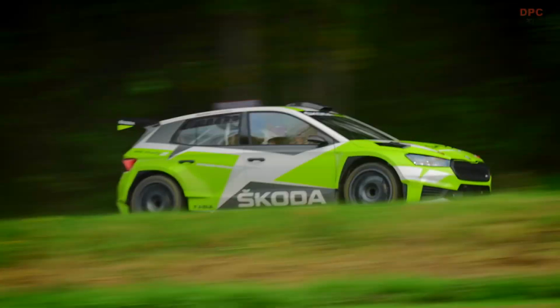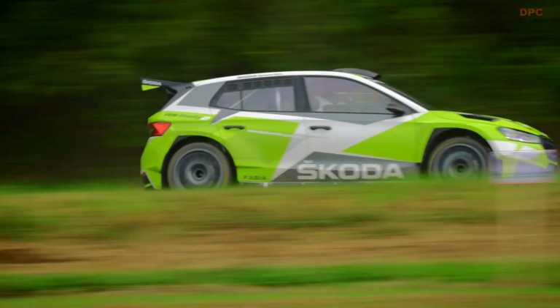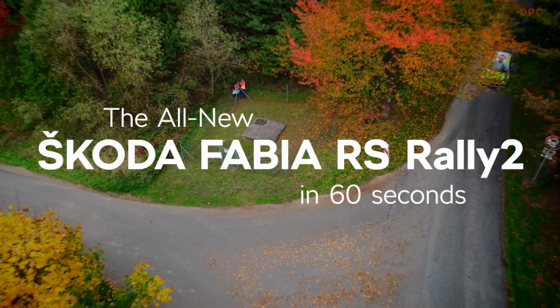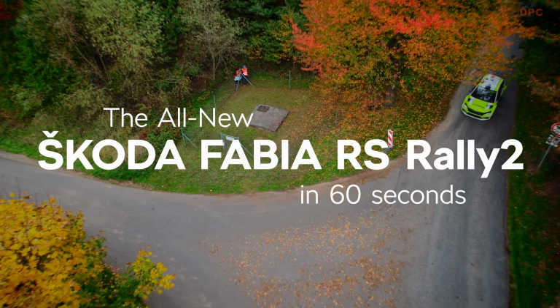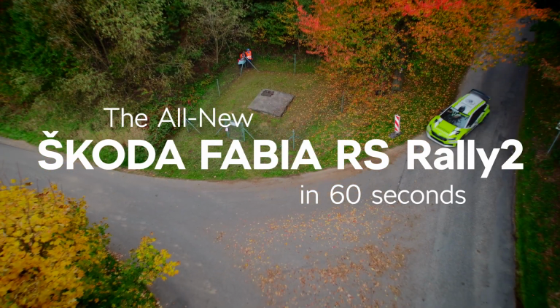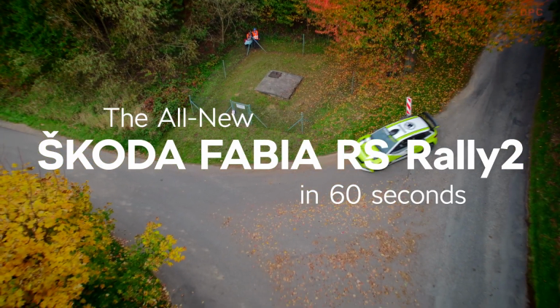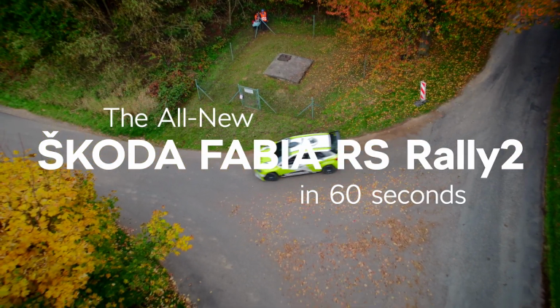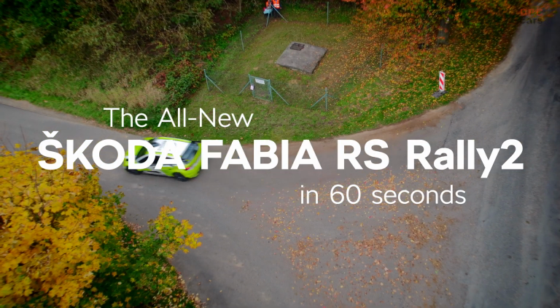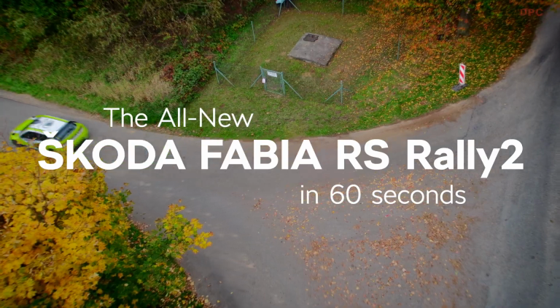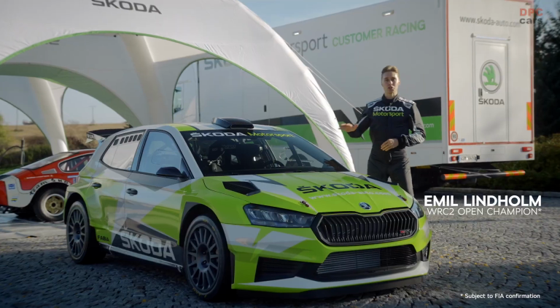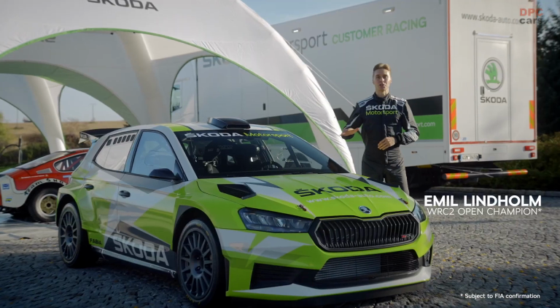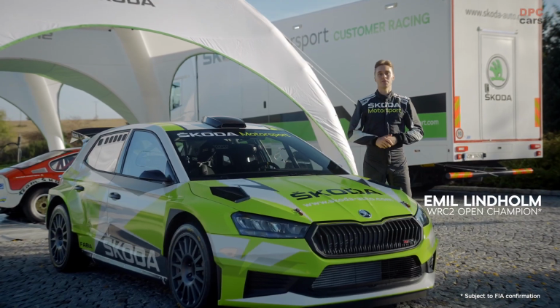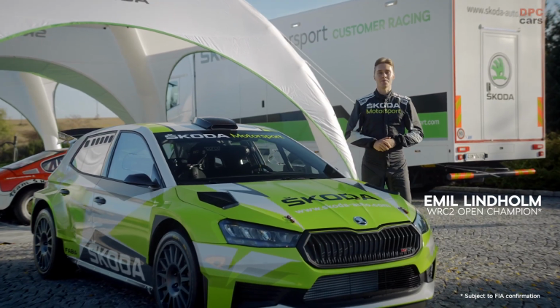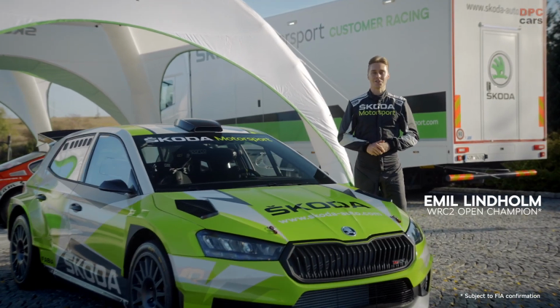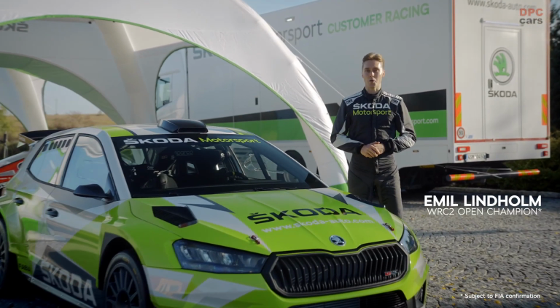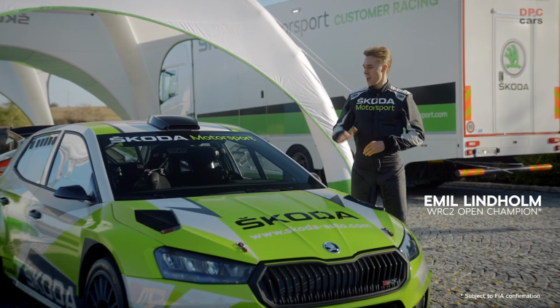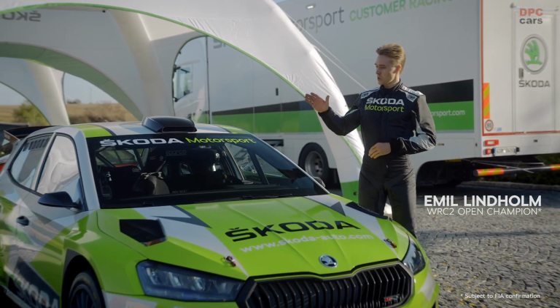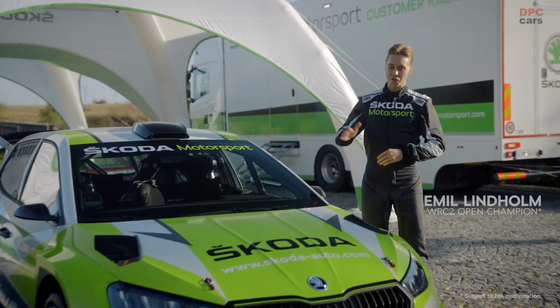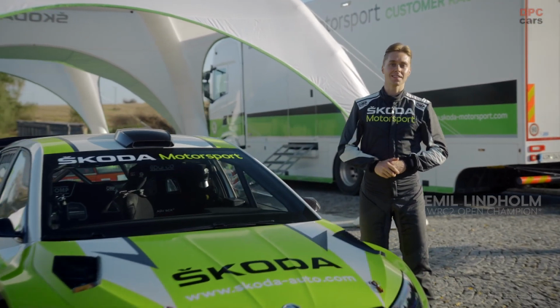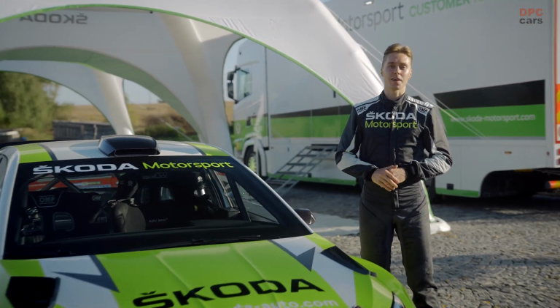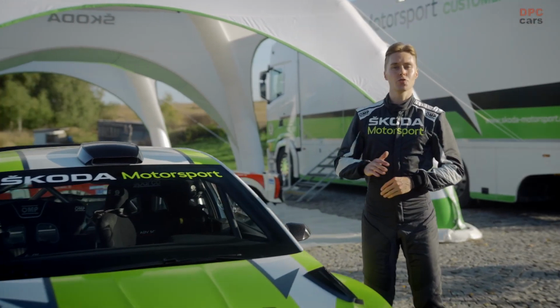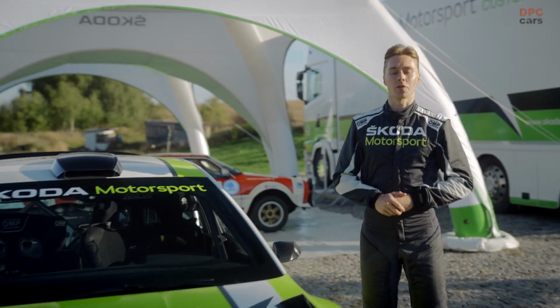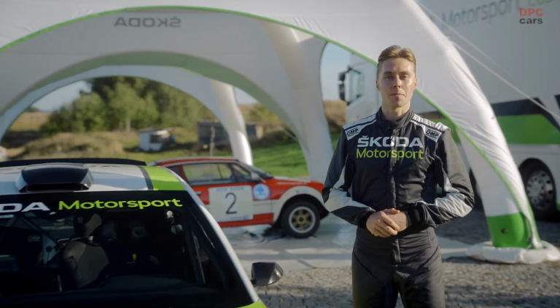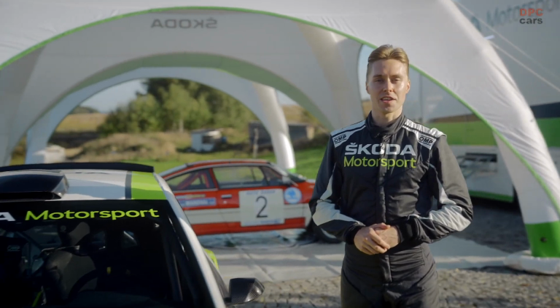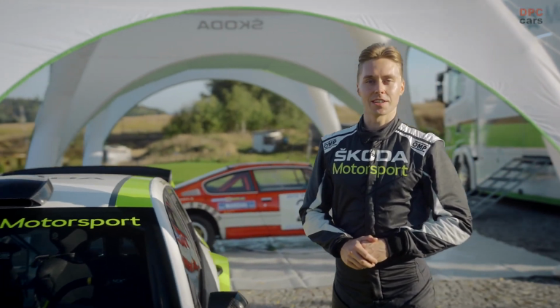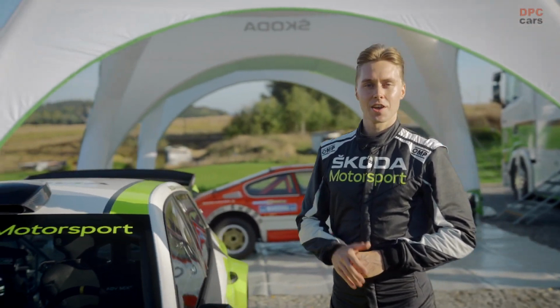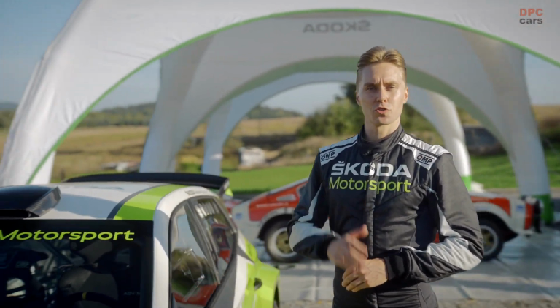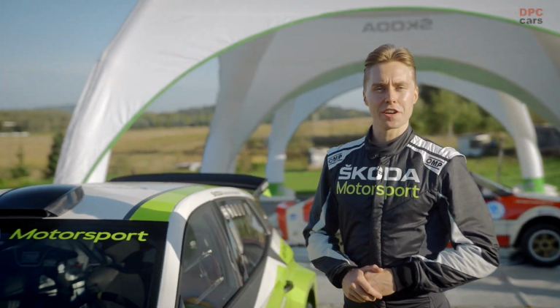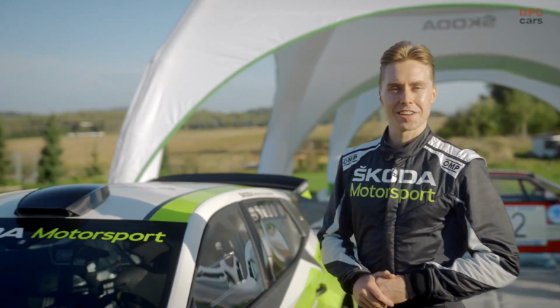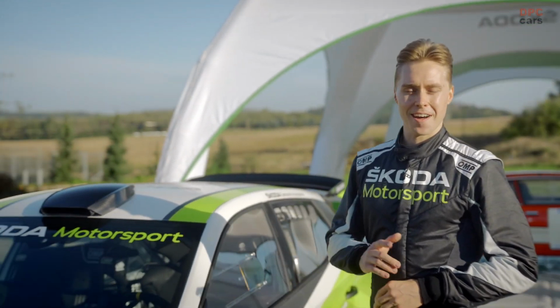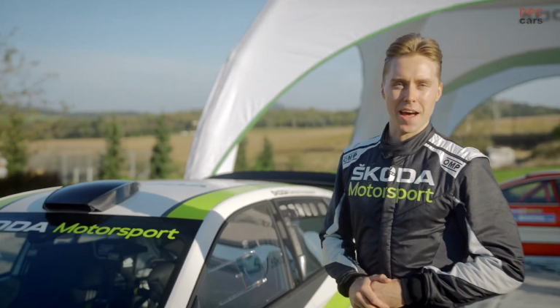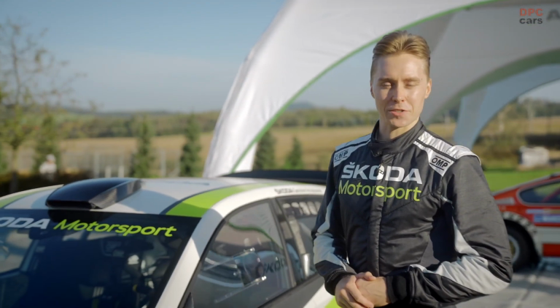This is the all-new Skoda Fabia RS Rally 2, the next generation of the super successful Fabia Rally 2 EVO. And as well as looking great, it's made huge progress in a number of key areas. Which ones are you interested in? I'd be happy to explain.